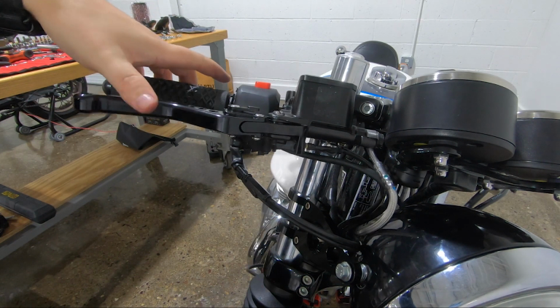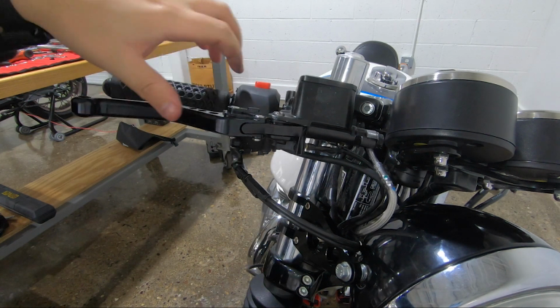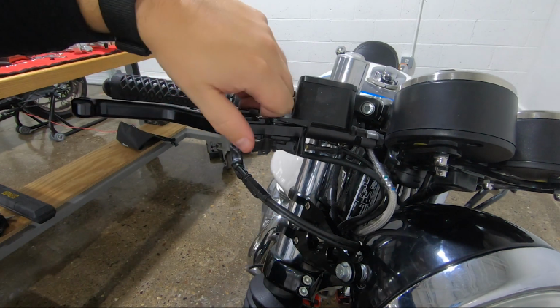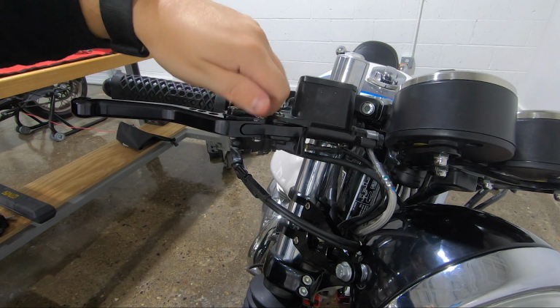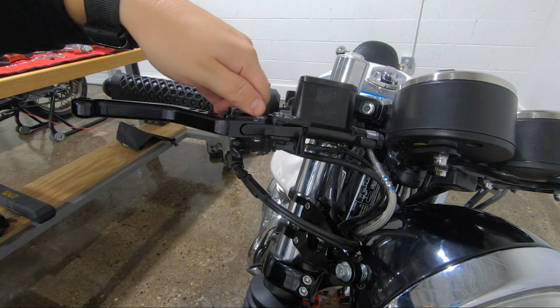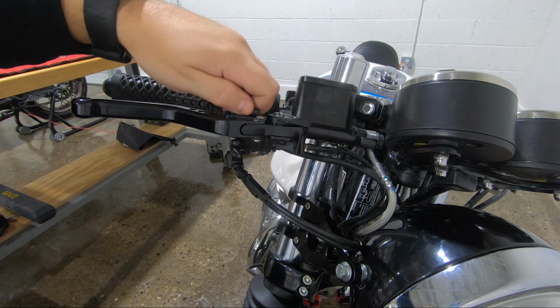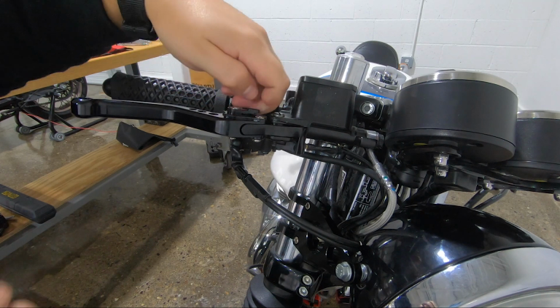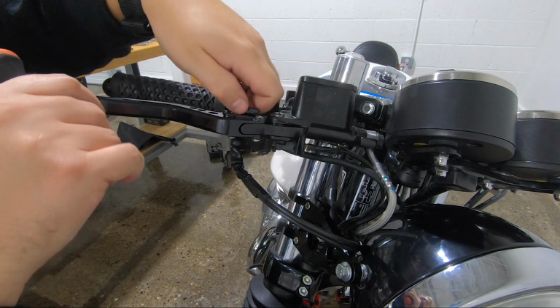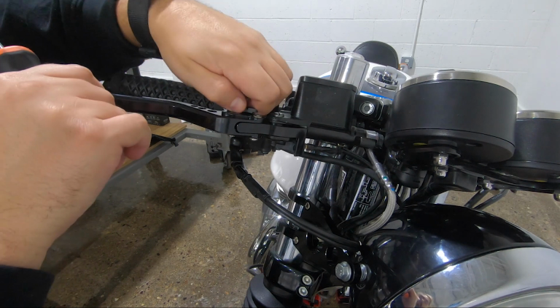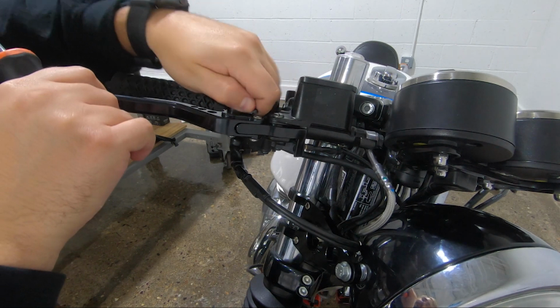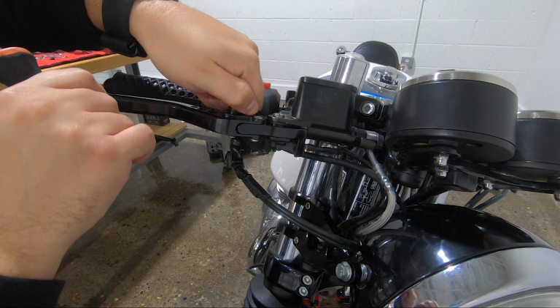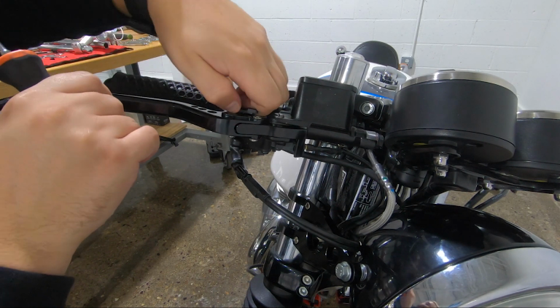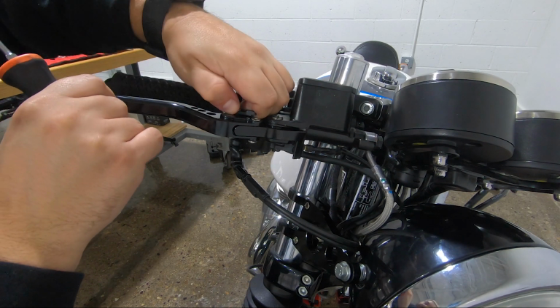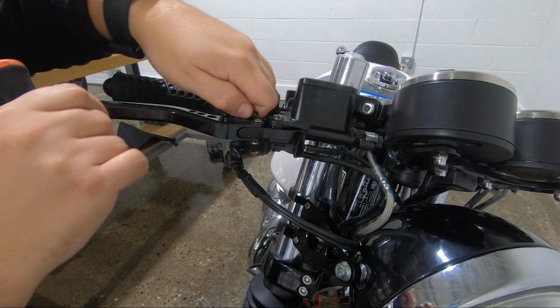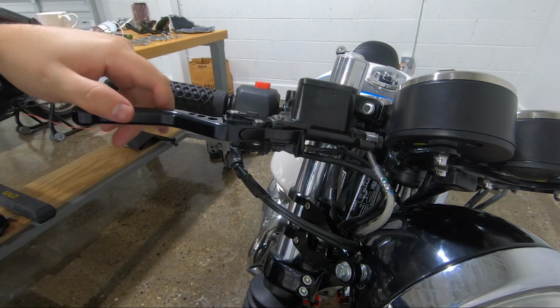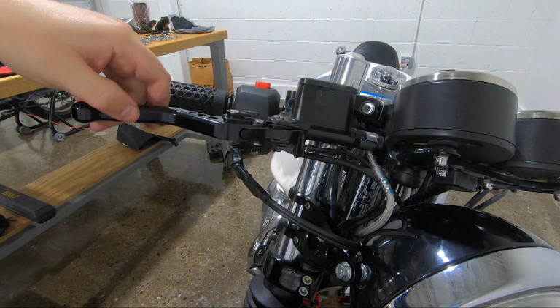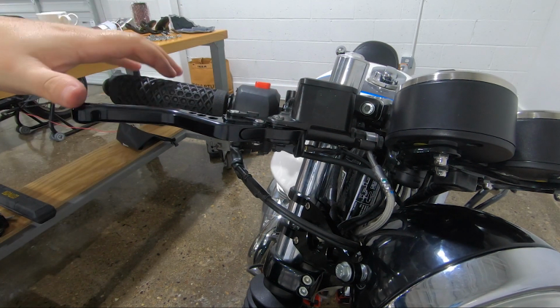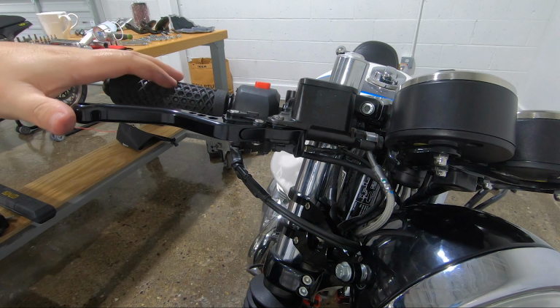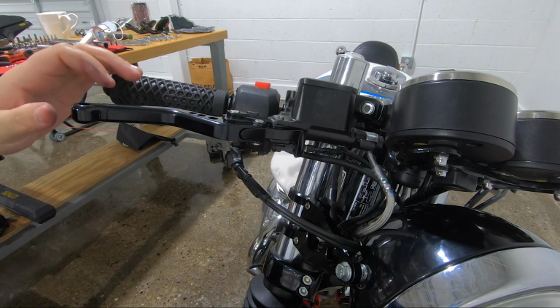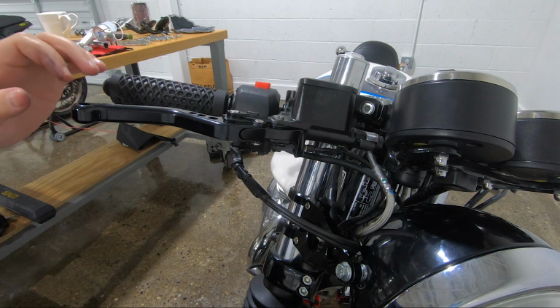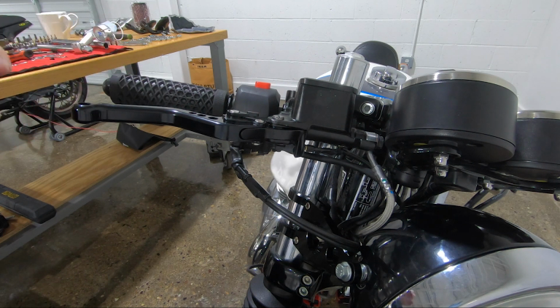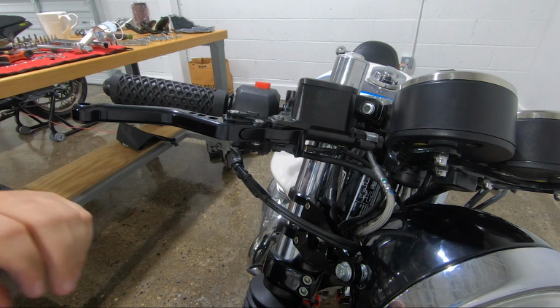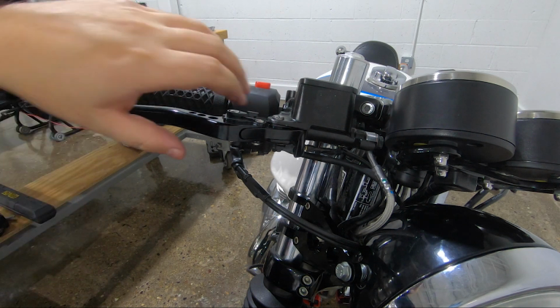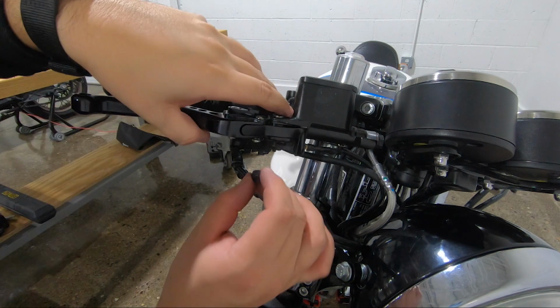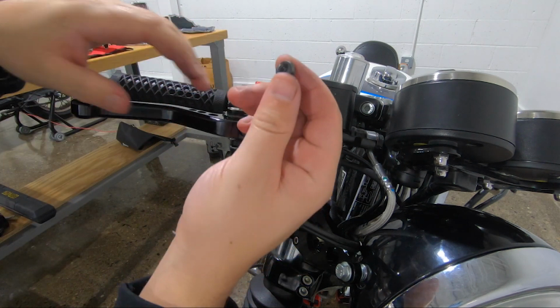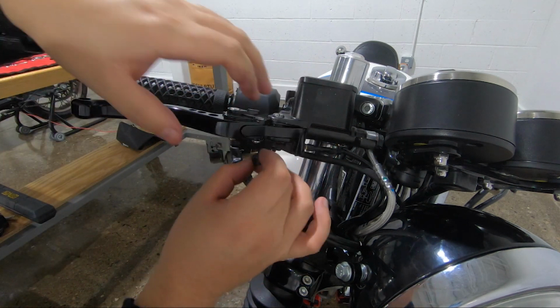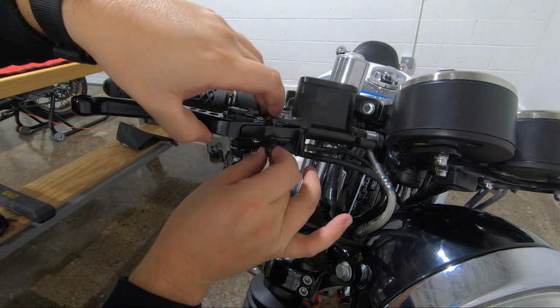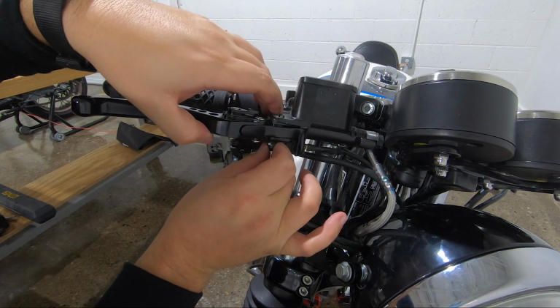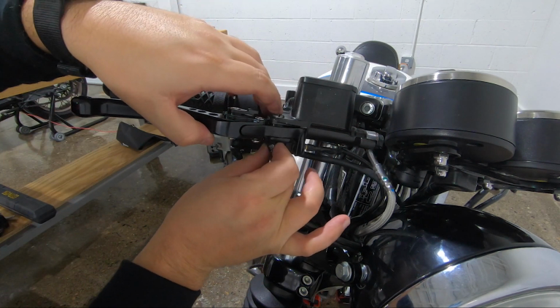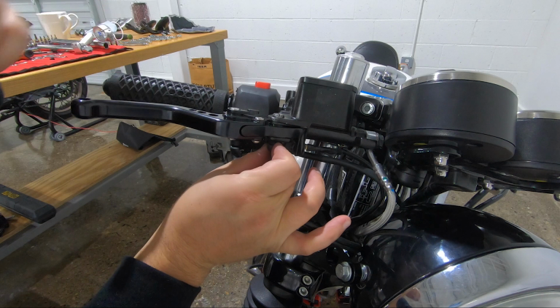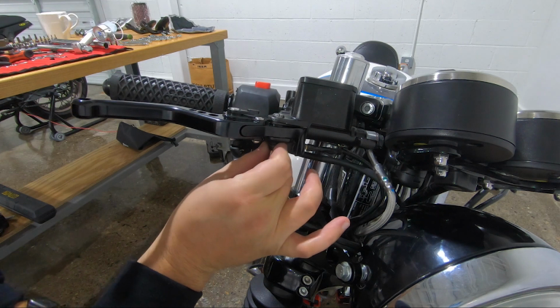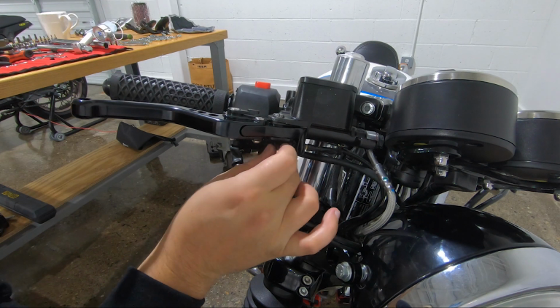Look at that. There's a nice little adjustment up here — let's see if we can get that to work. Nope, just kidding — we're not done yet because the bolt still needs to be screwed back on here.